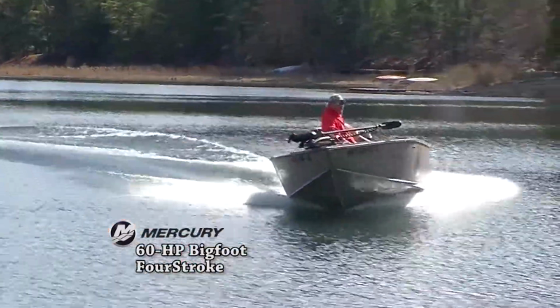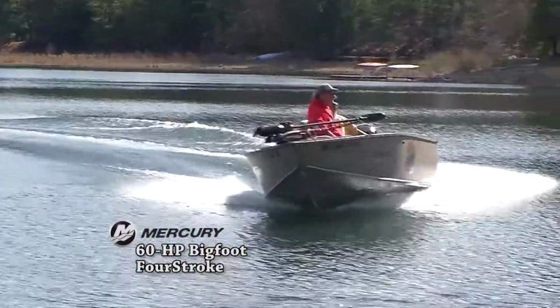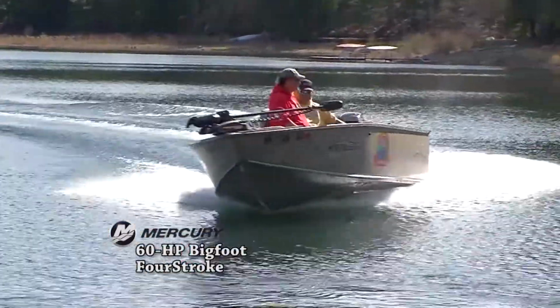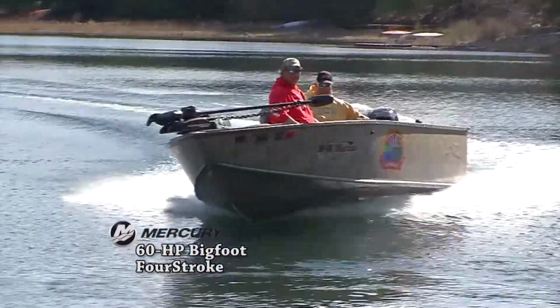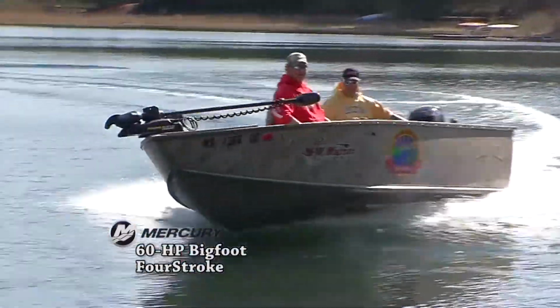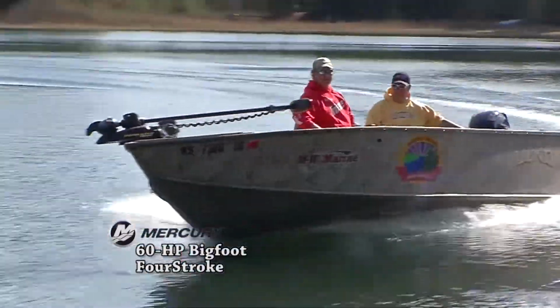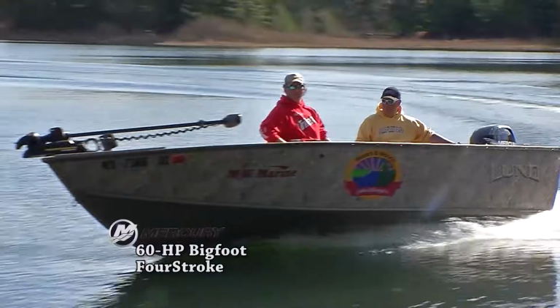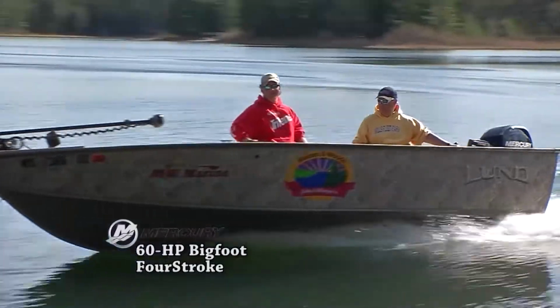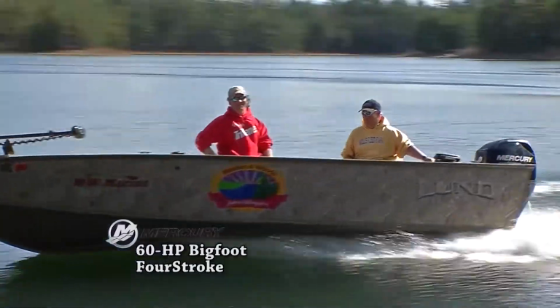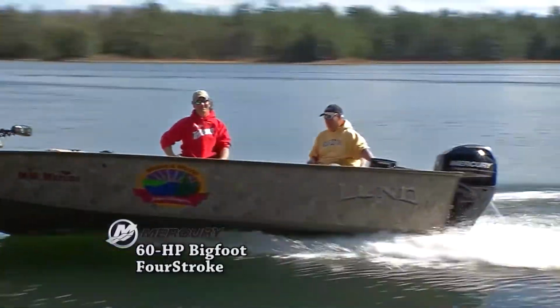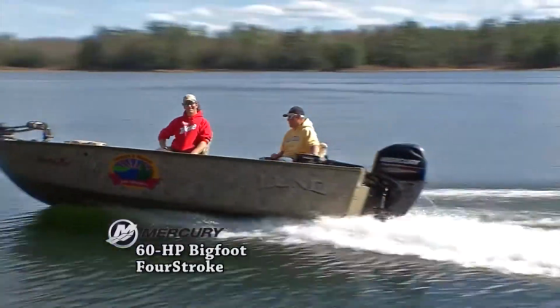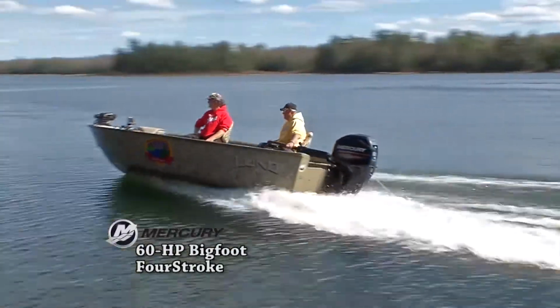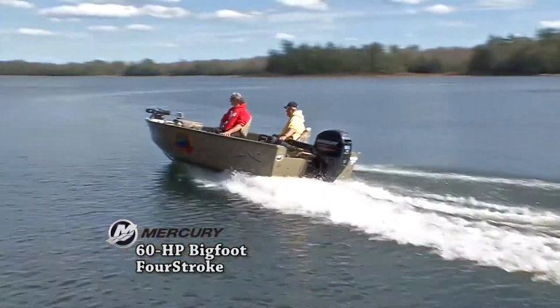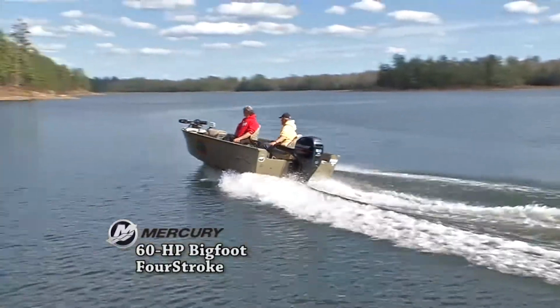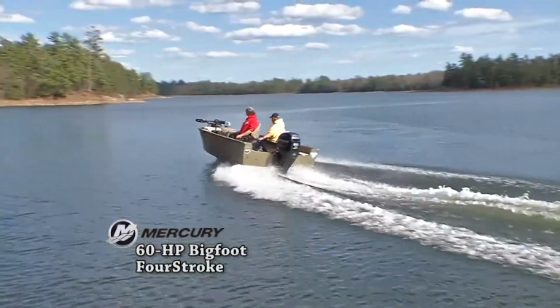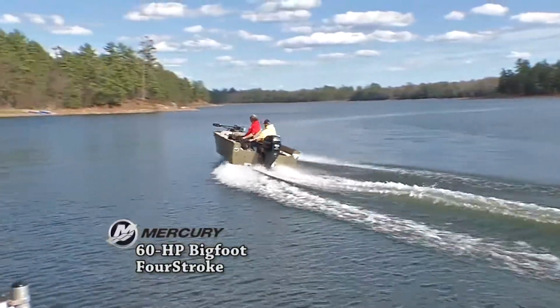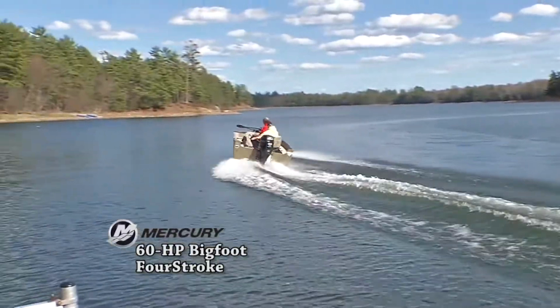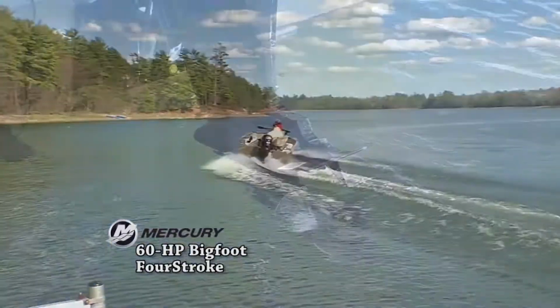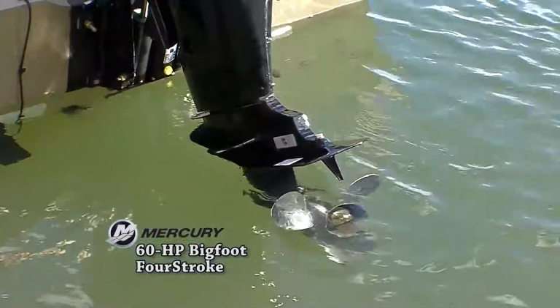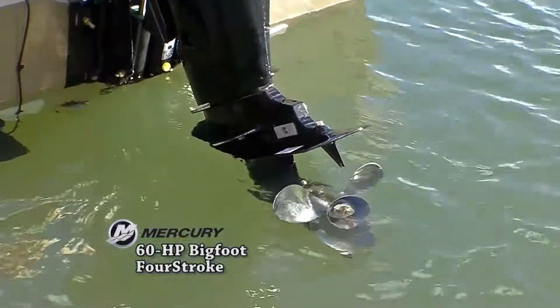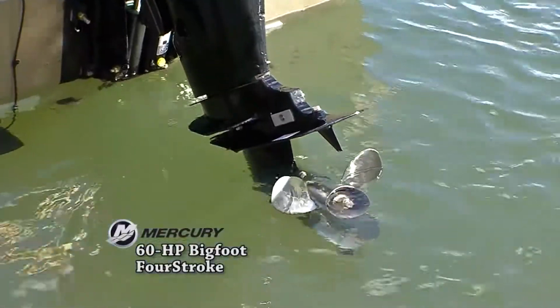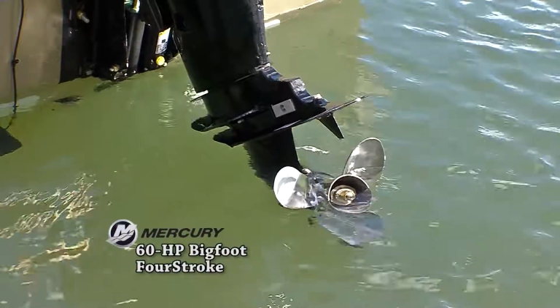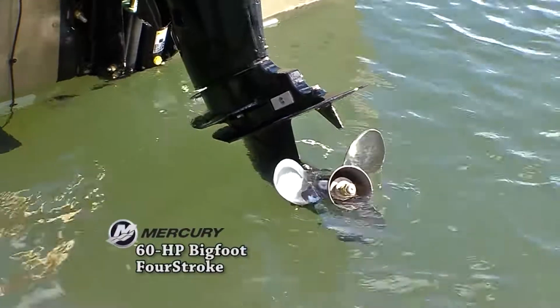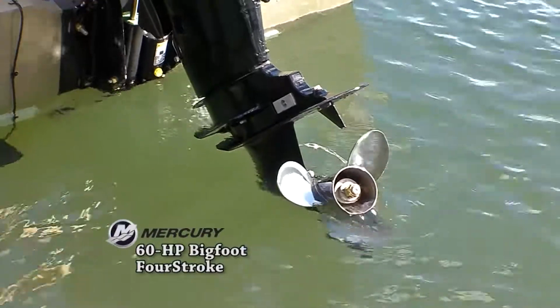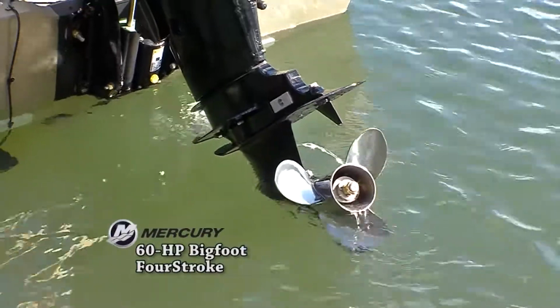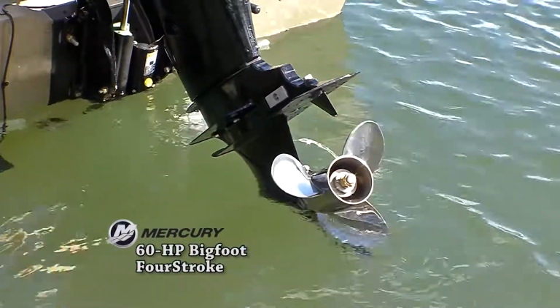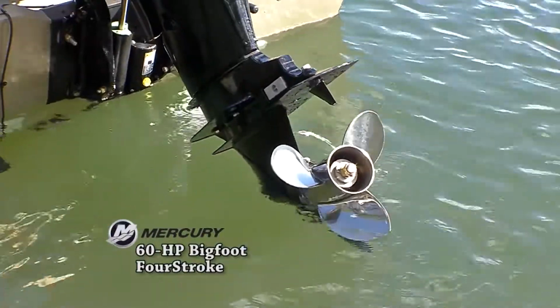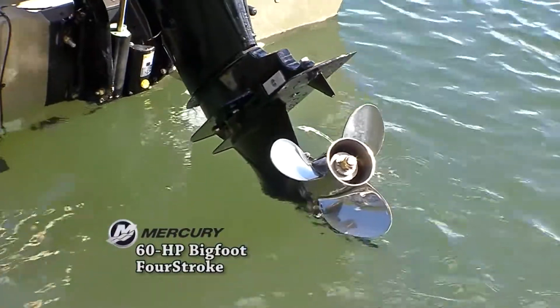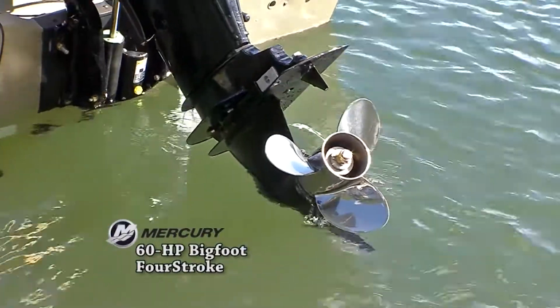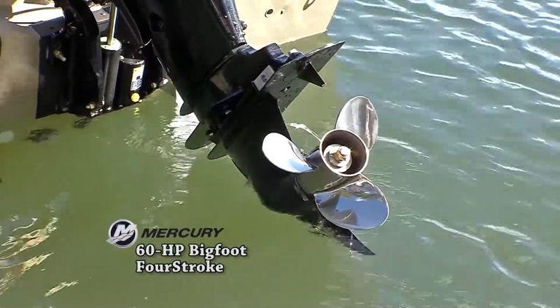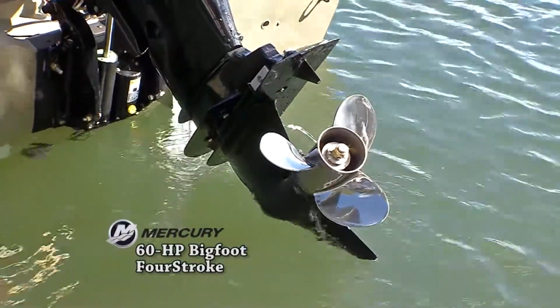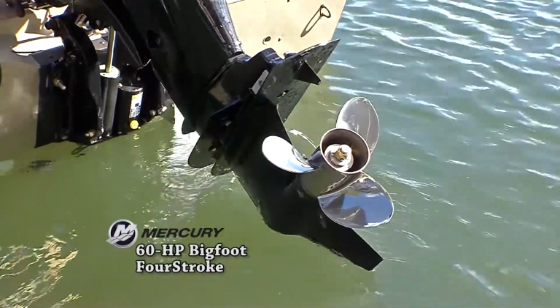First of all, it's a four-stroke, which means it's quiet and you don't have to put oil in all the time. The lower unit is built extra tough and that gives you a lot more torque out of the hole.